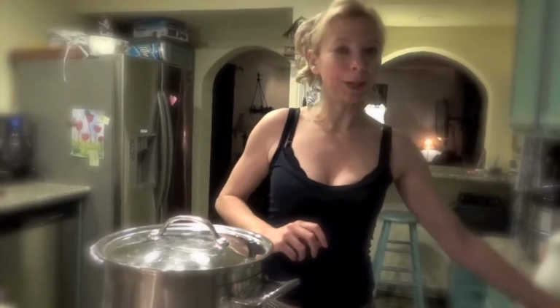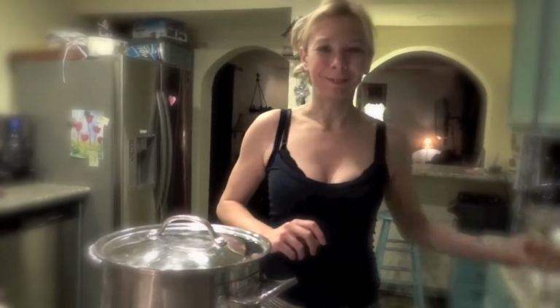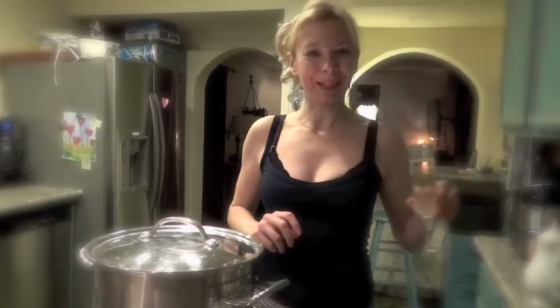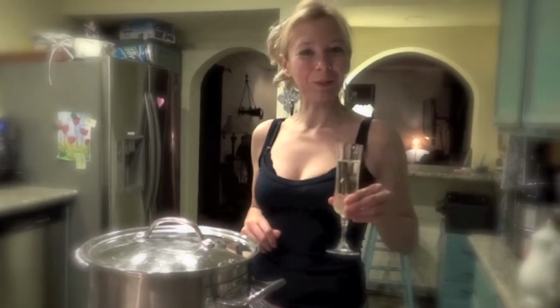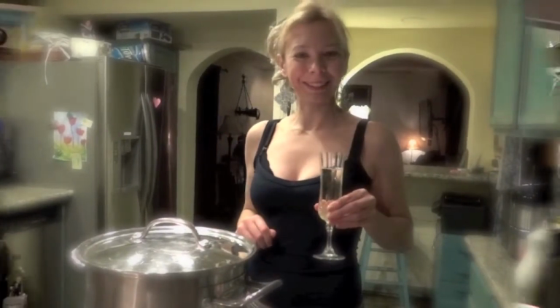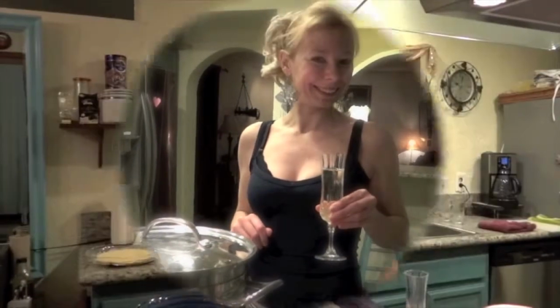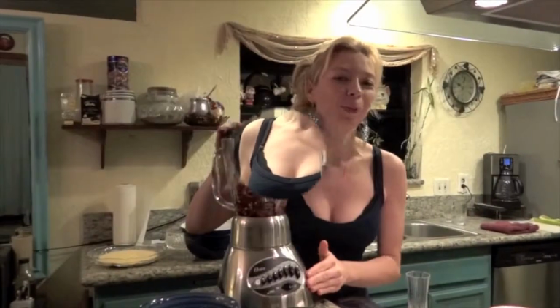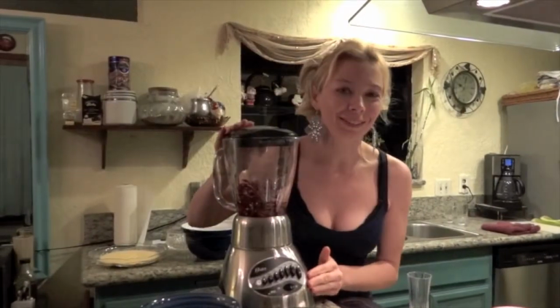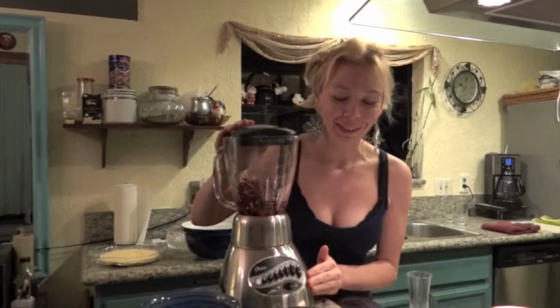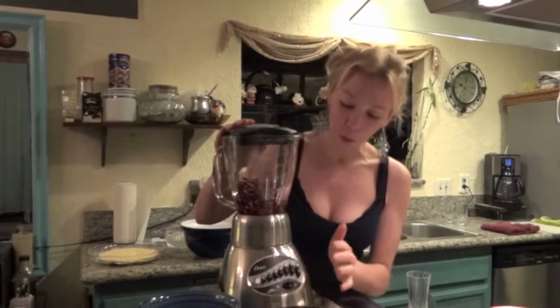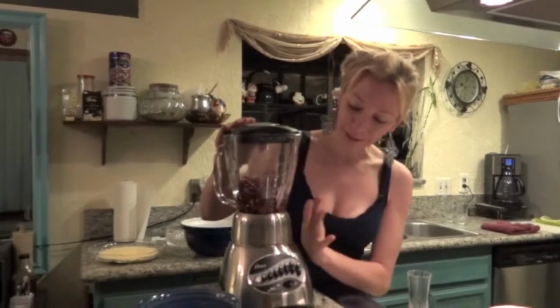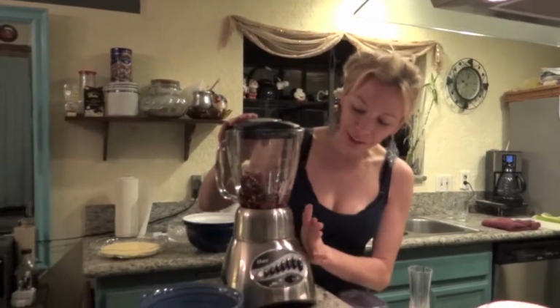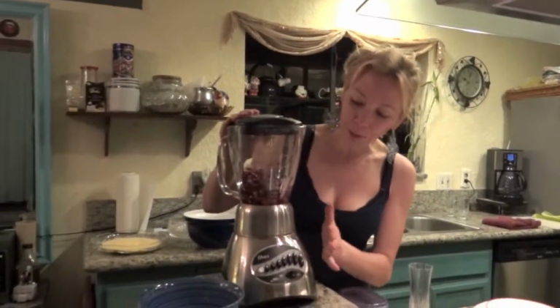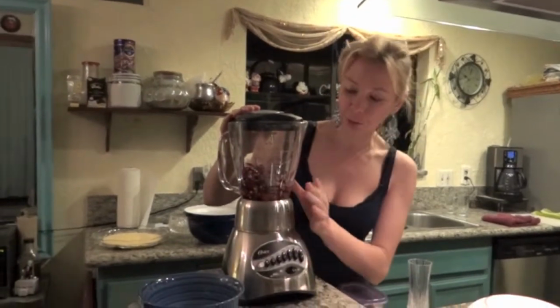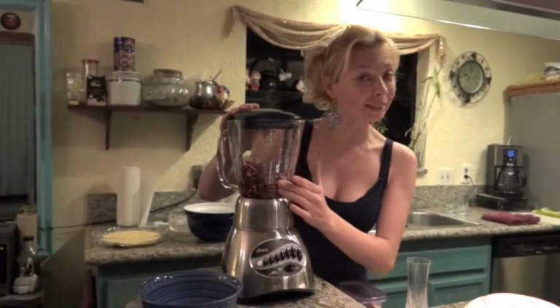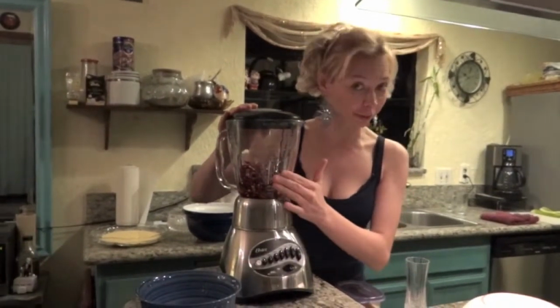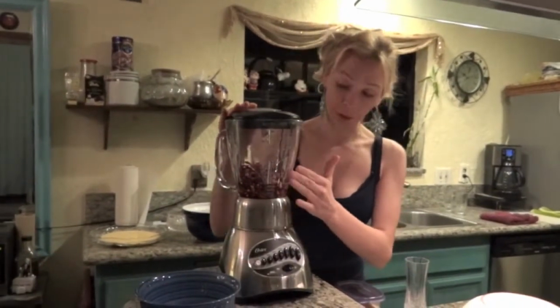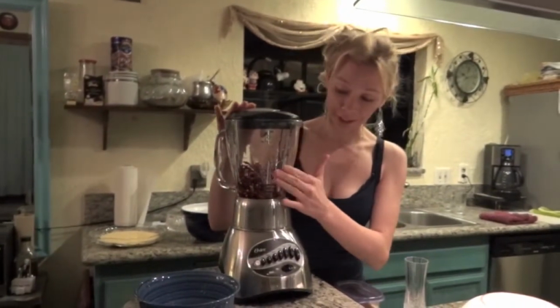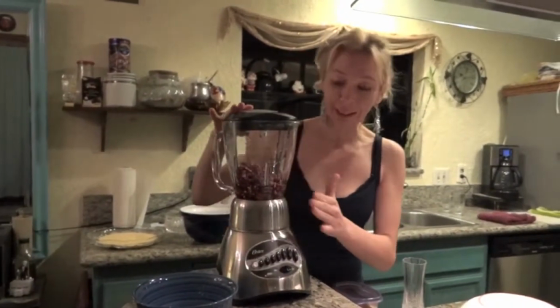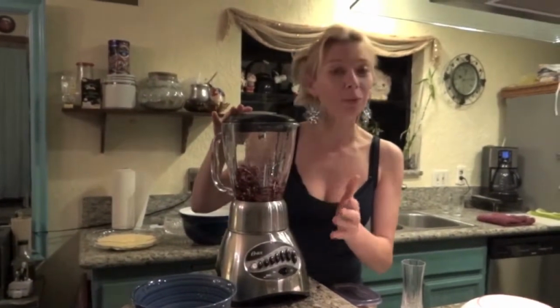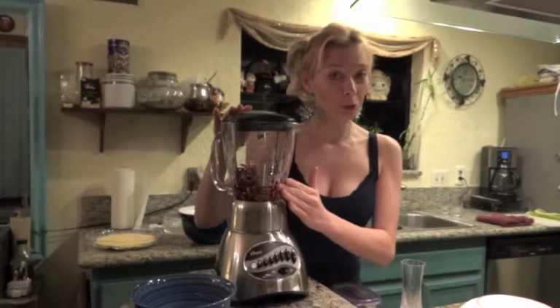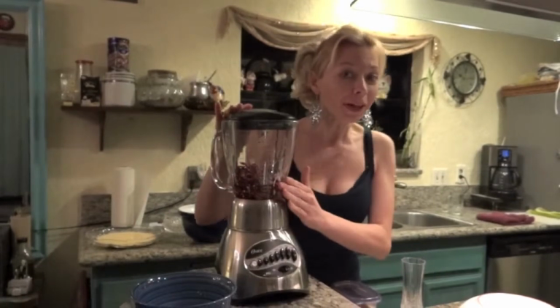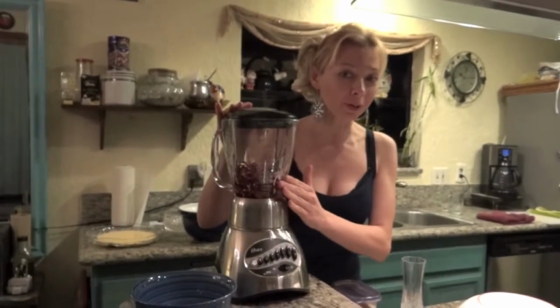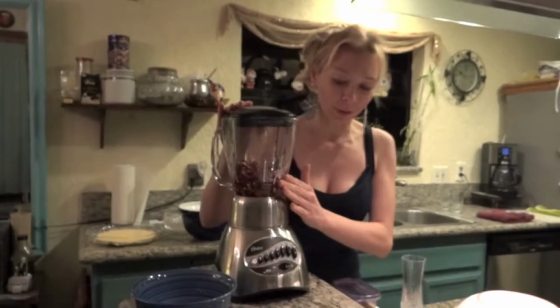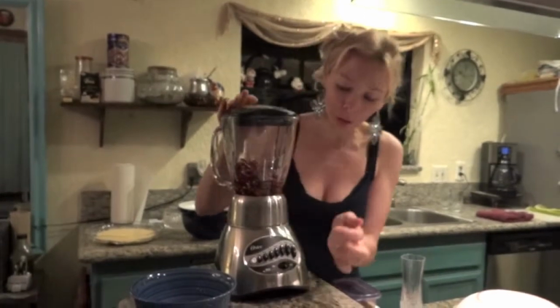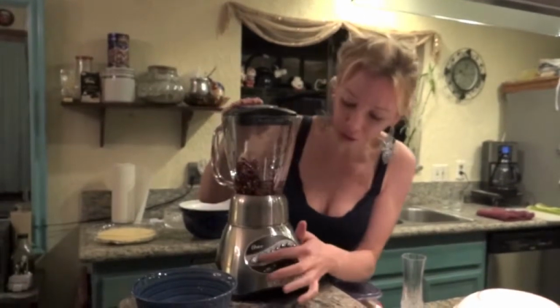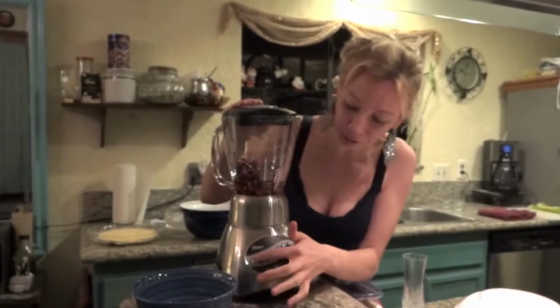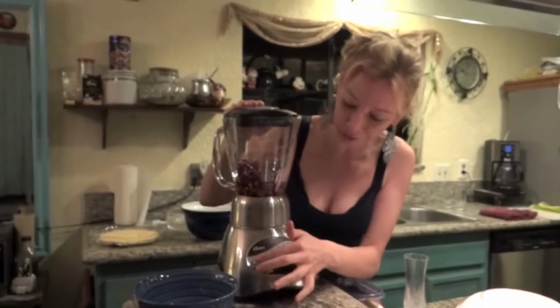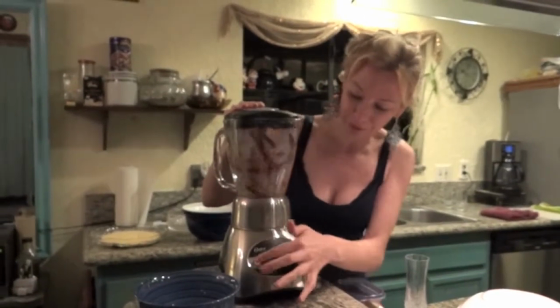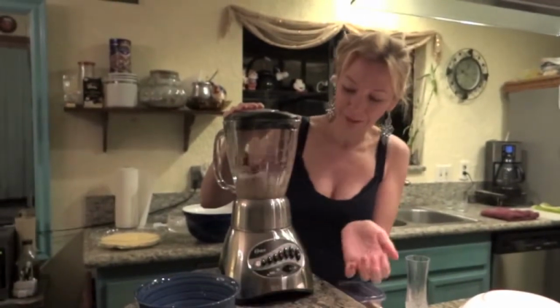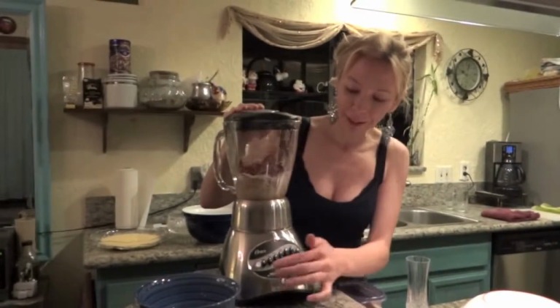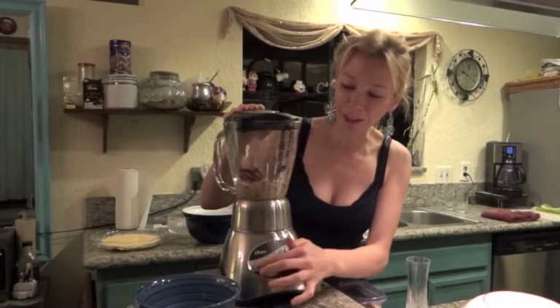Now we're gonna blend the spices to make the harissa. I put the spices in, then some water and olive oil. Now just press here and let's blend it all together.